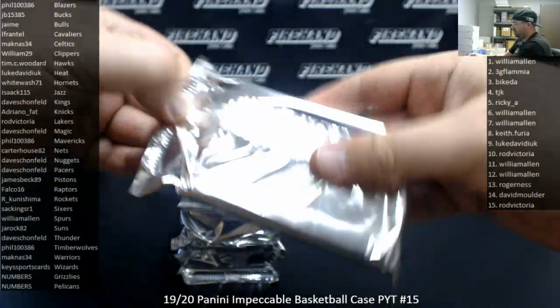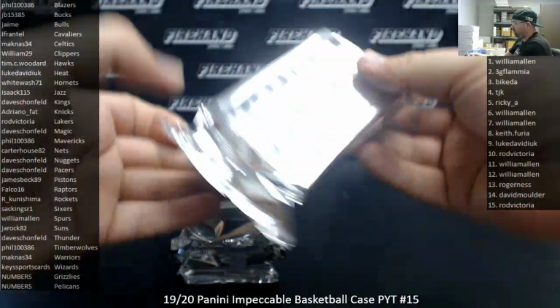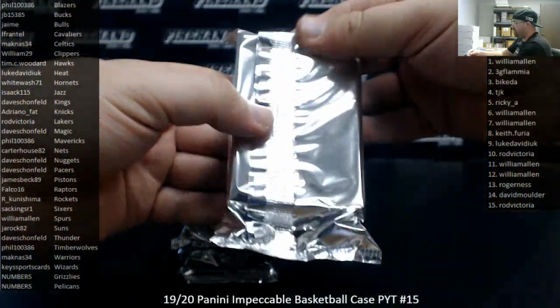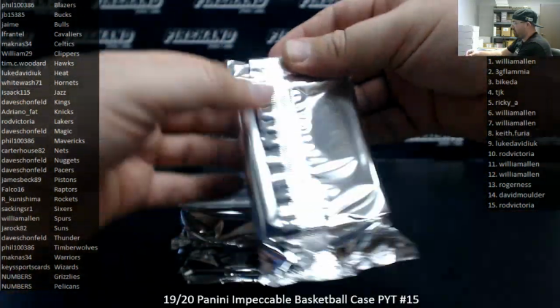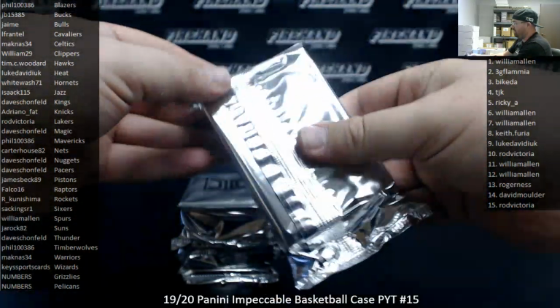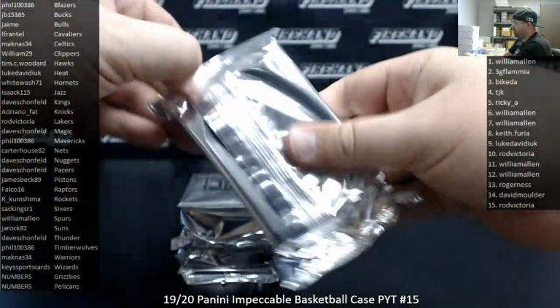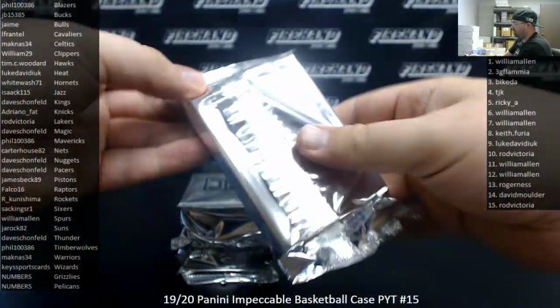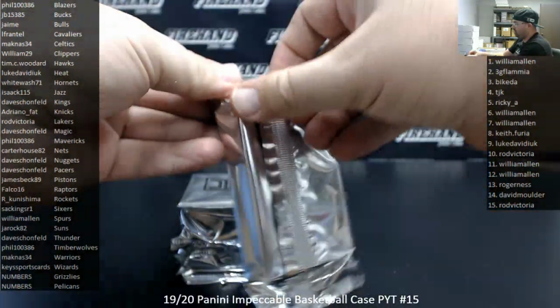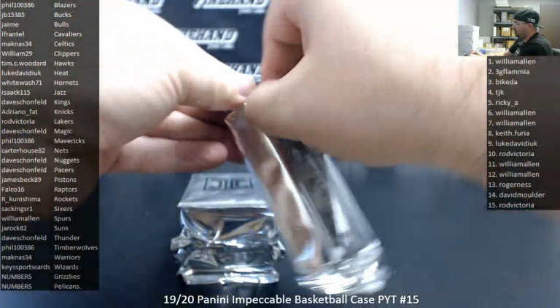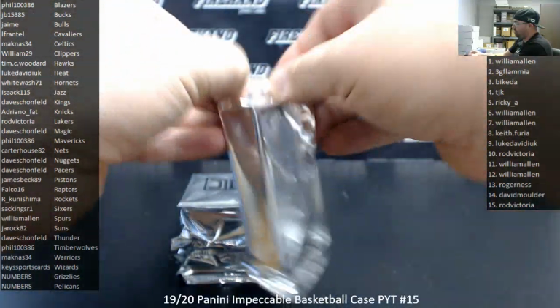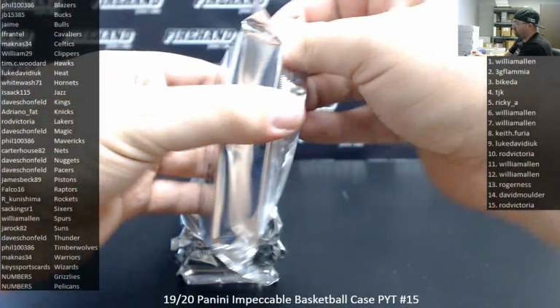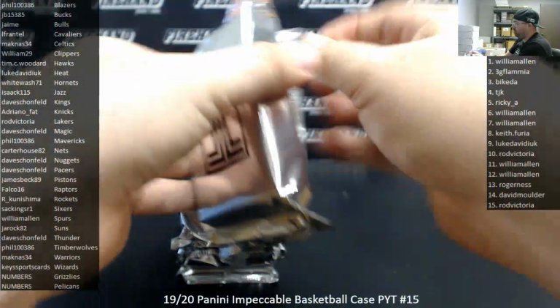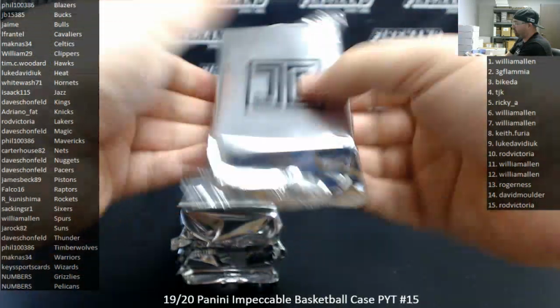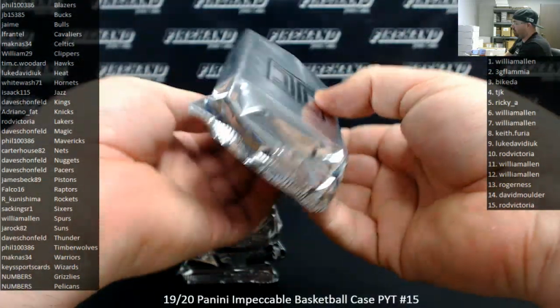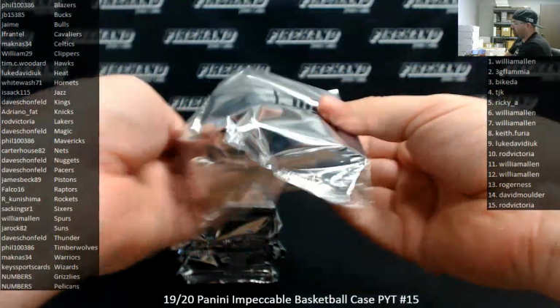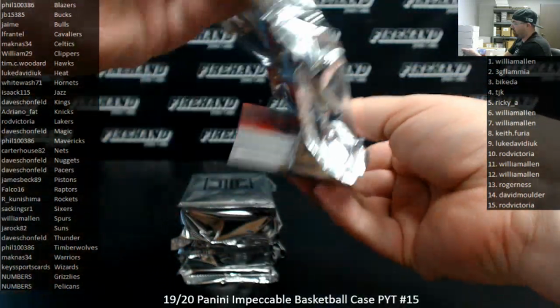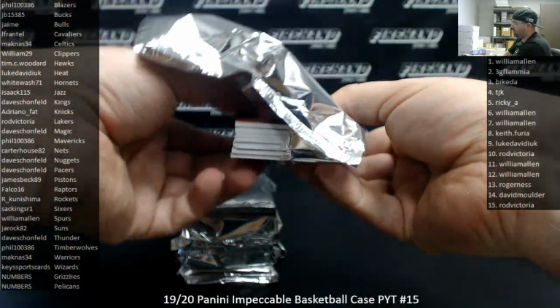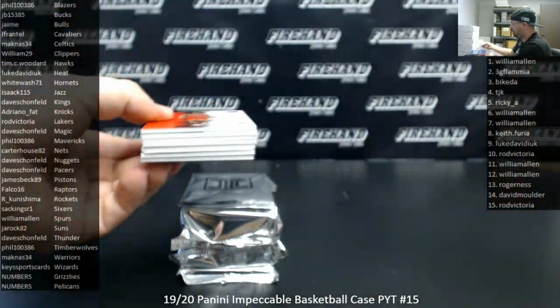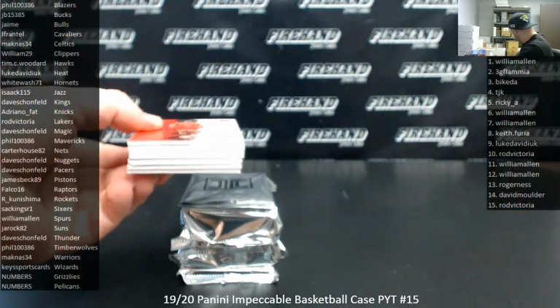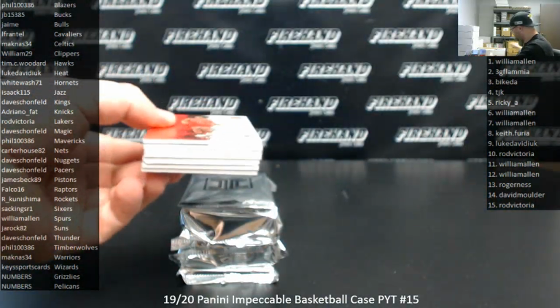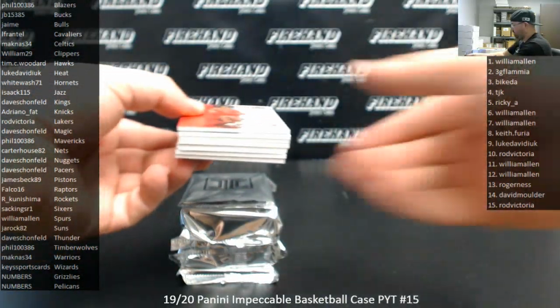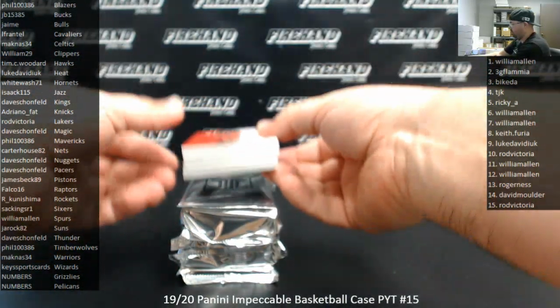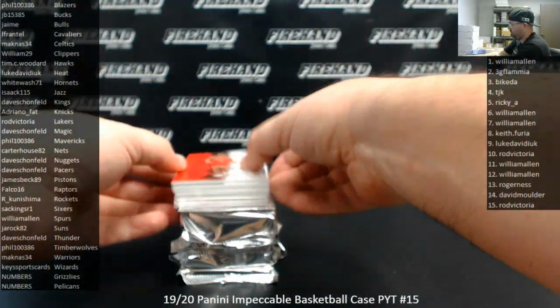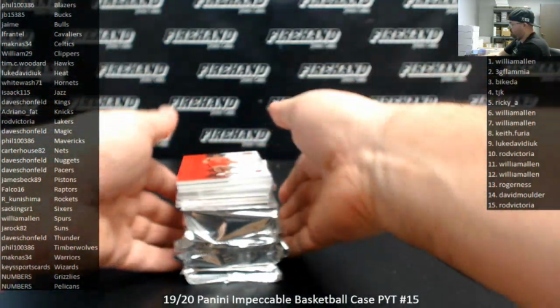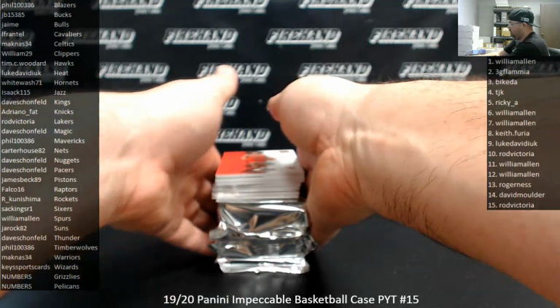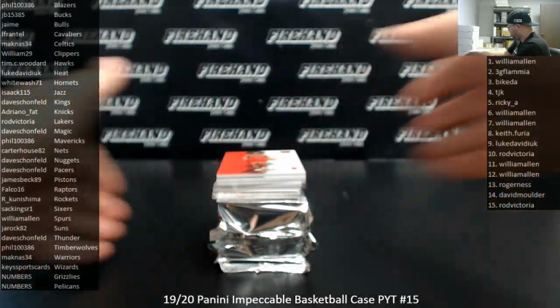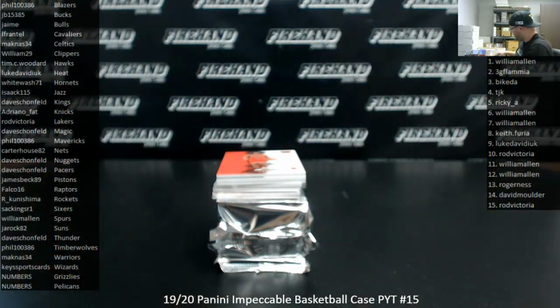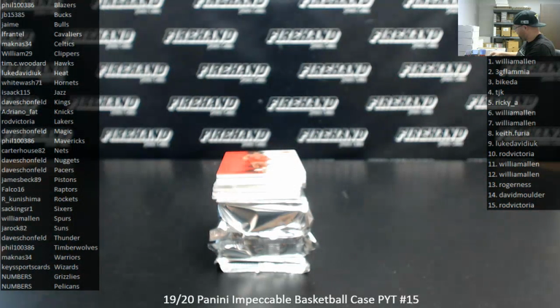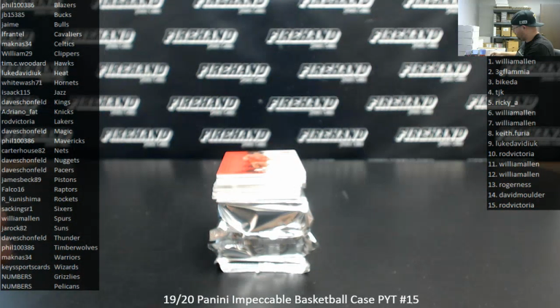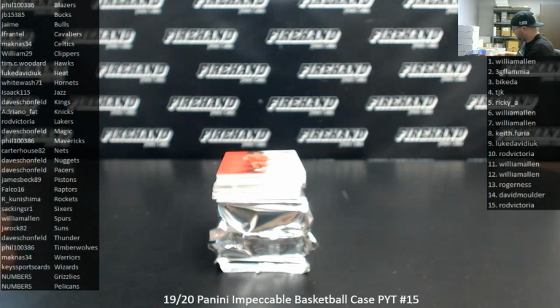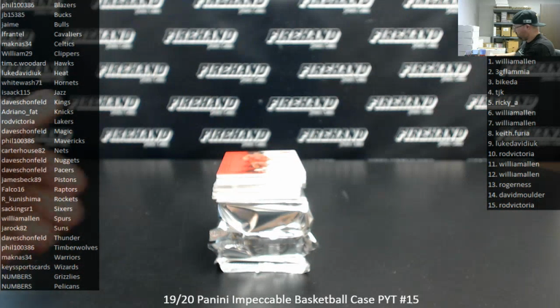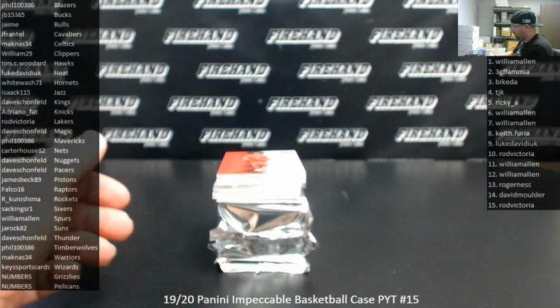They do have base ions — there are bronze foil versions of the base card that are numbered to 99. Good luck everybody.